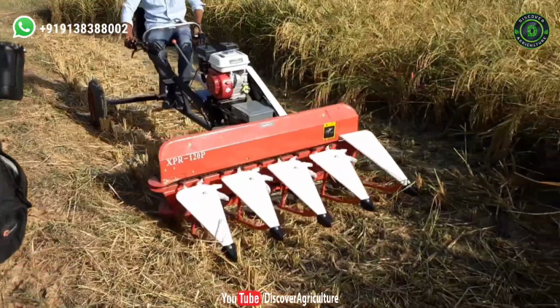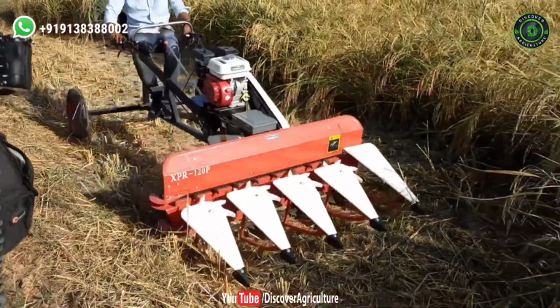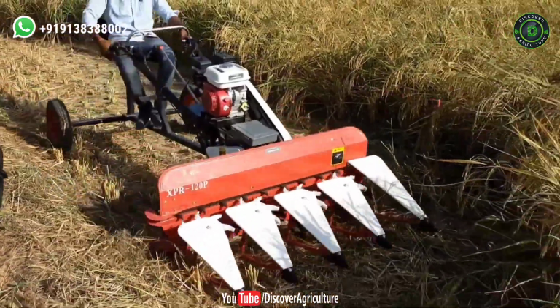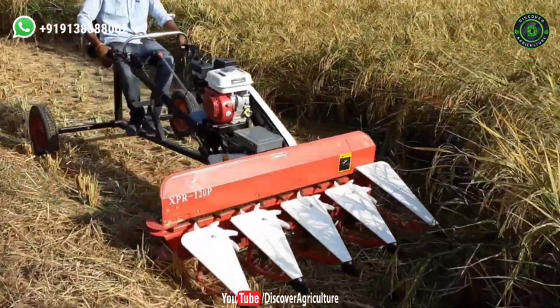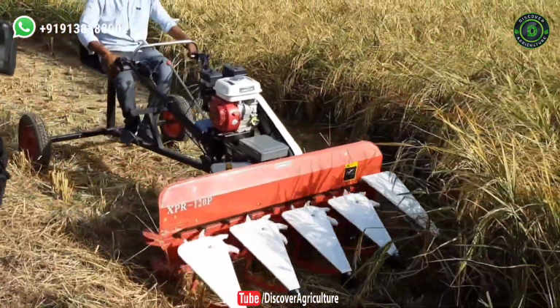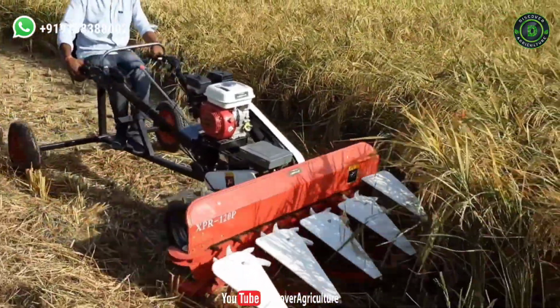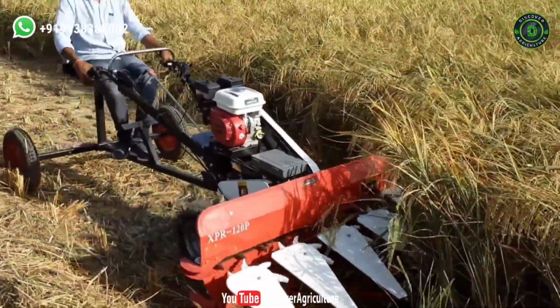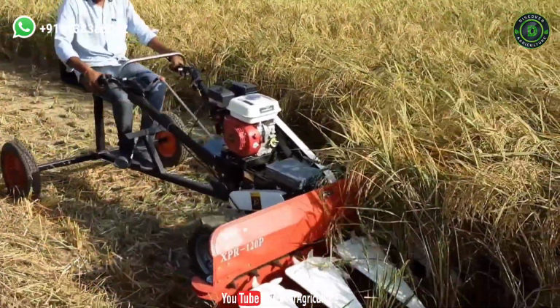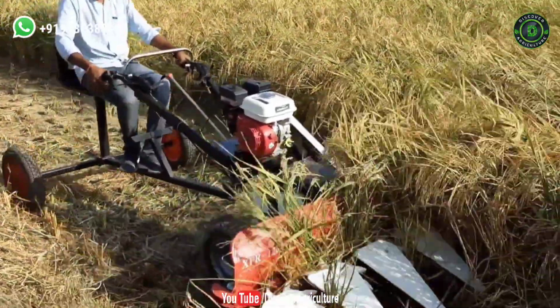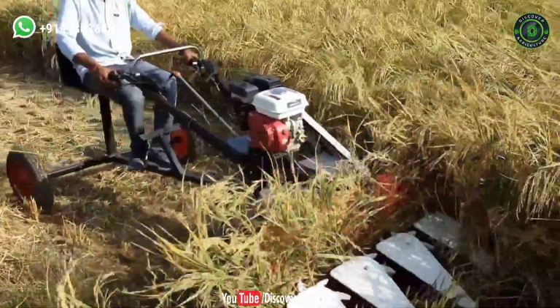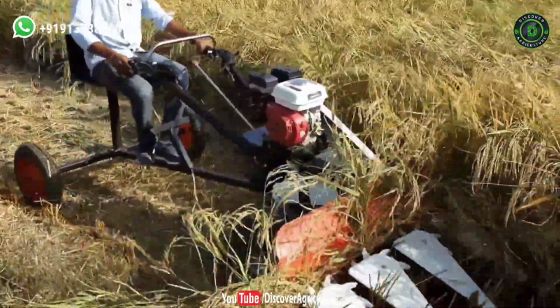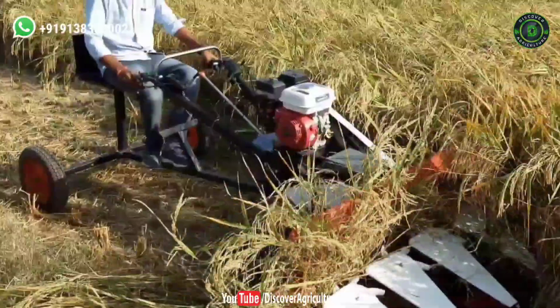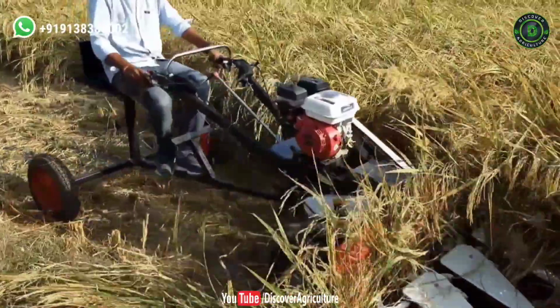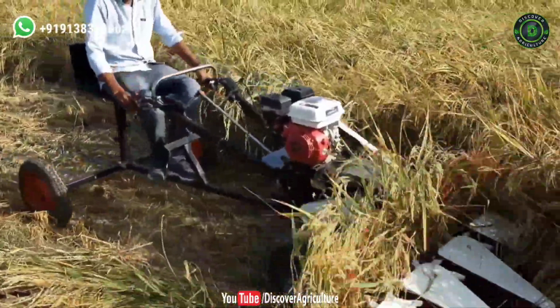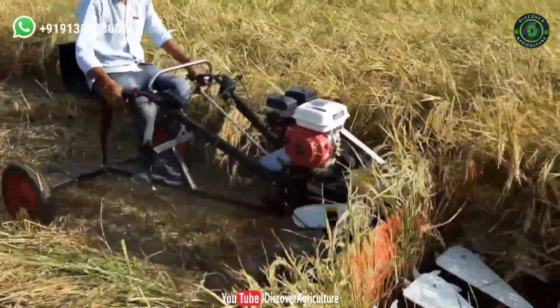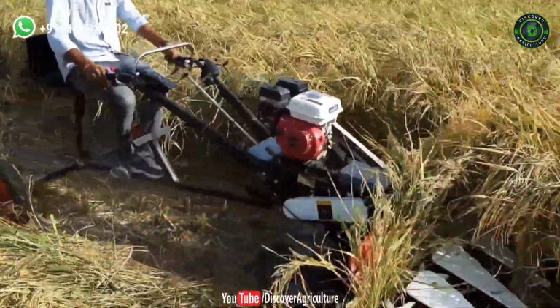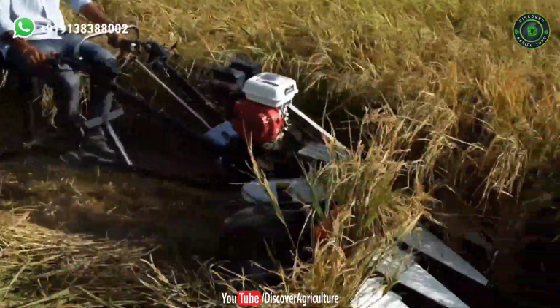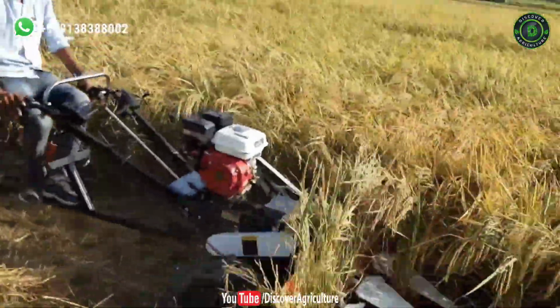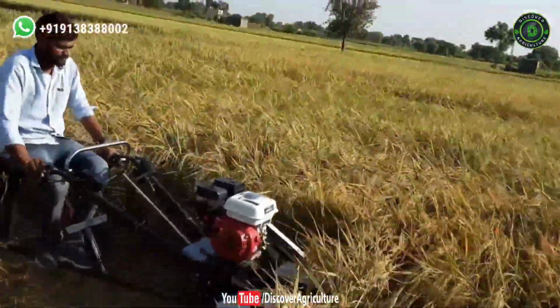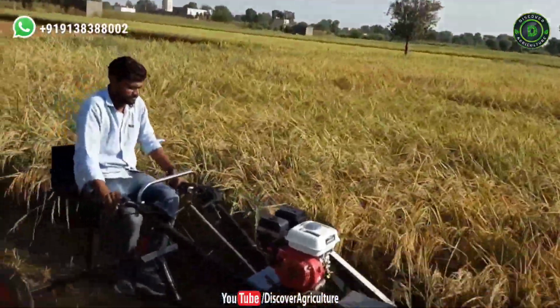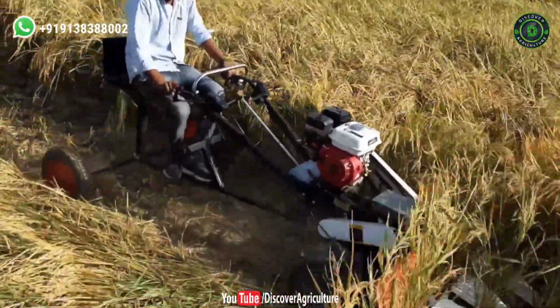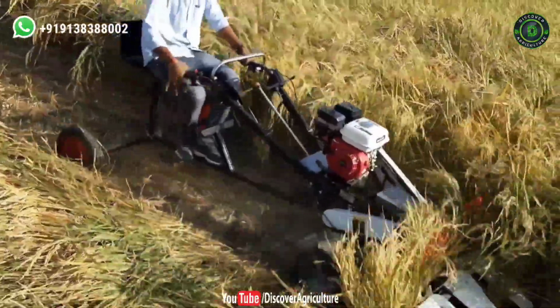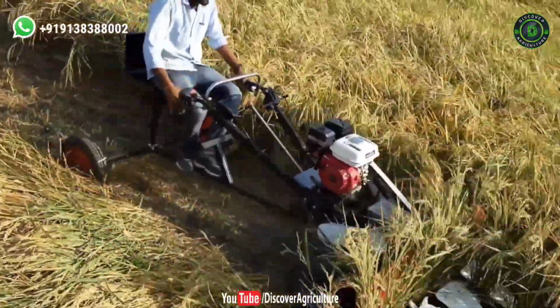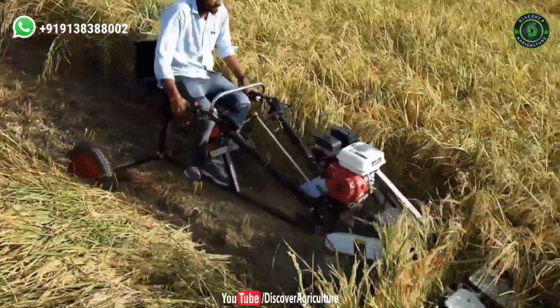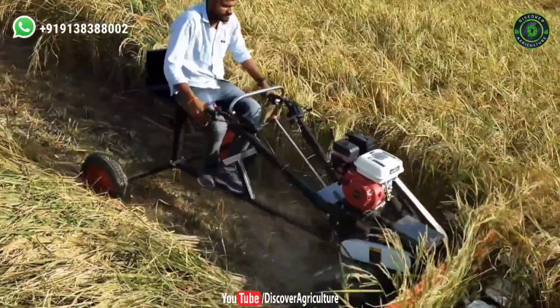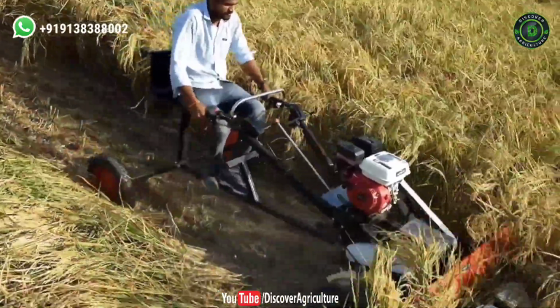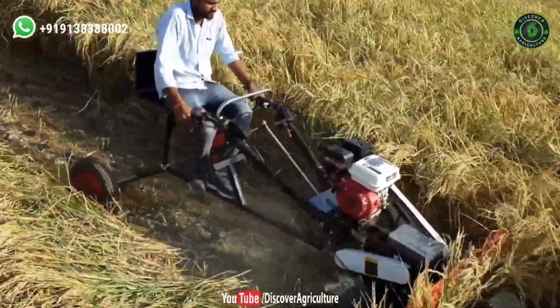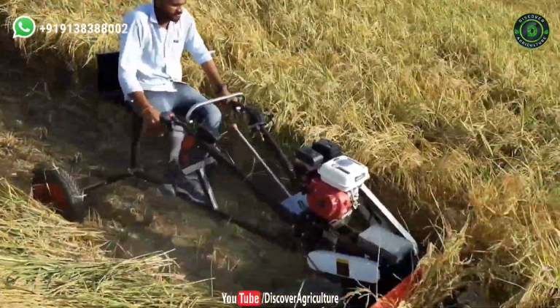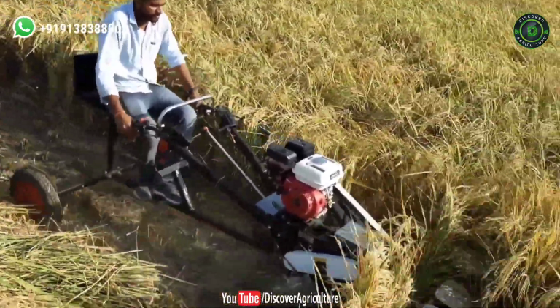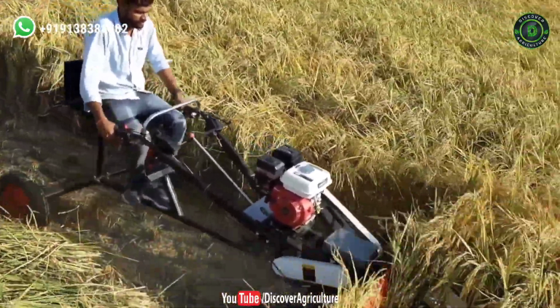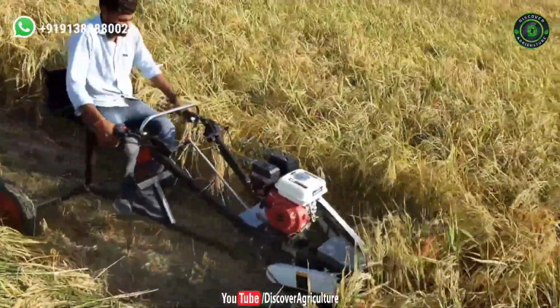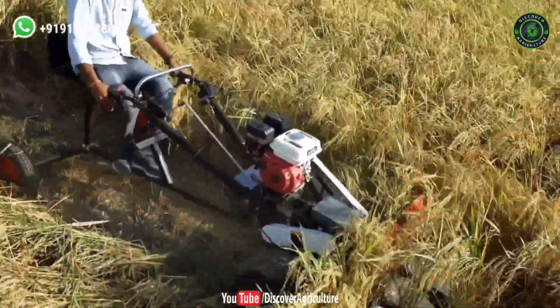The Agri-Cut Power Reaper is a high-performing farm equipment which comes with a seat attachment. It is powered by a powerful OEM engine. It is suitable for the harvesting of rice, wheat, barley, jwar, ragi, etc.